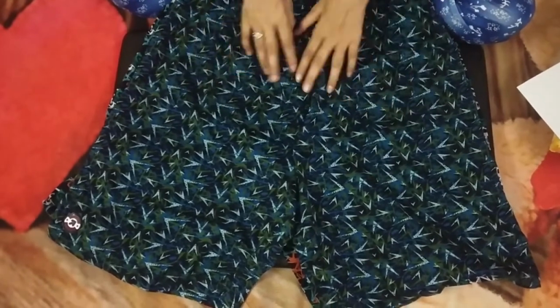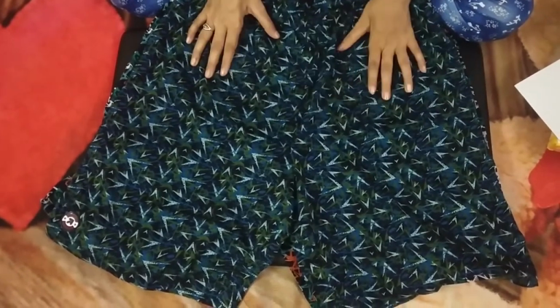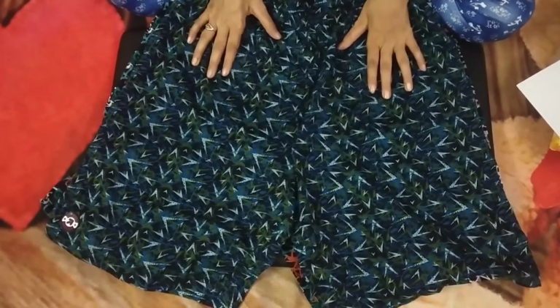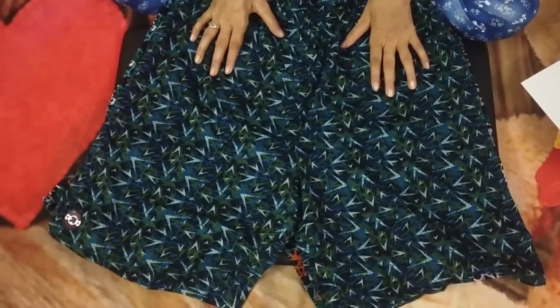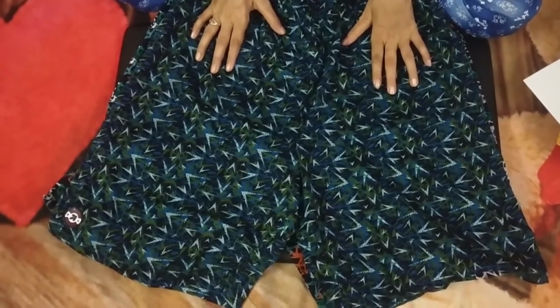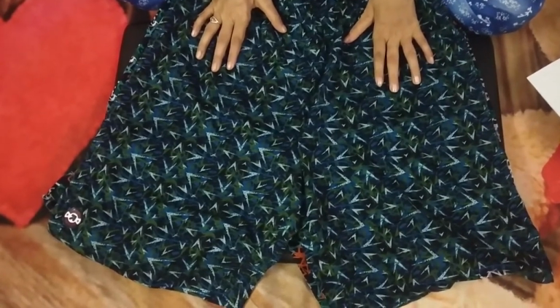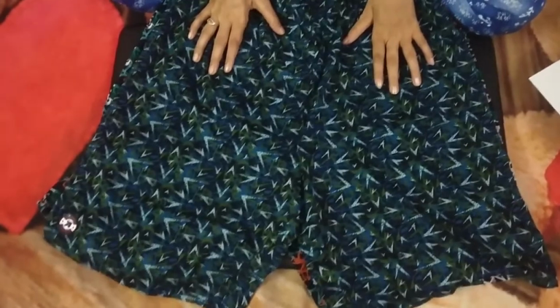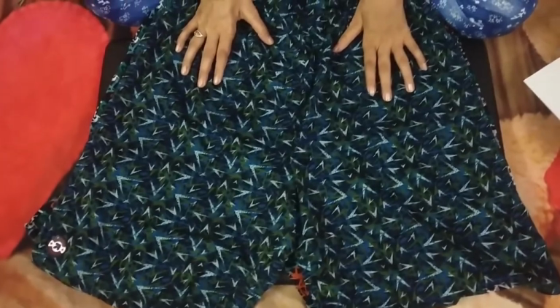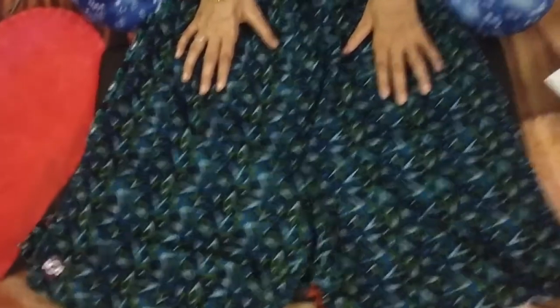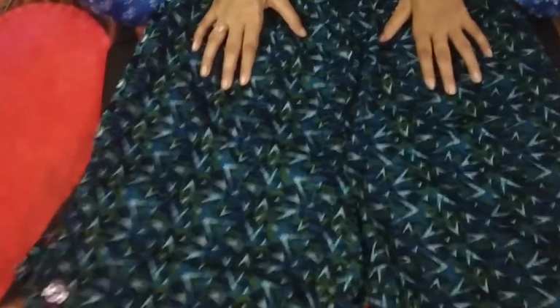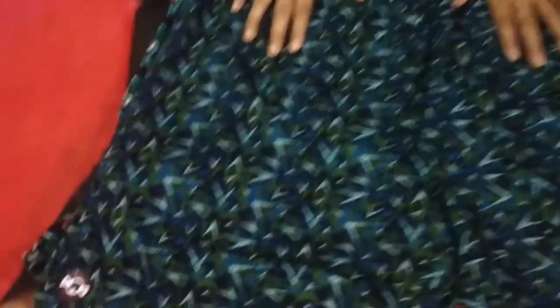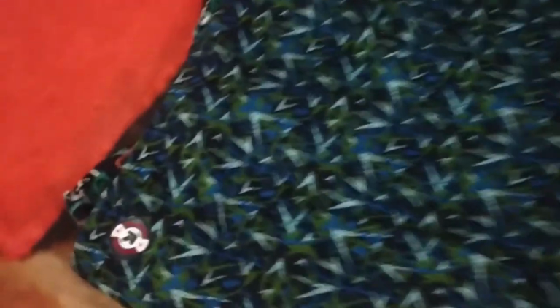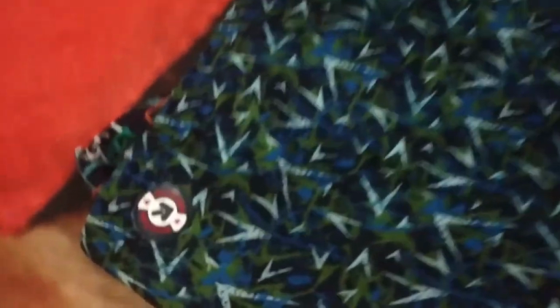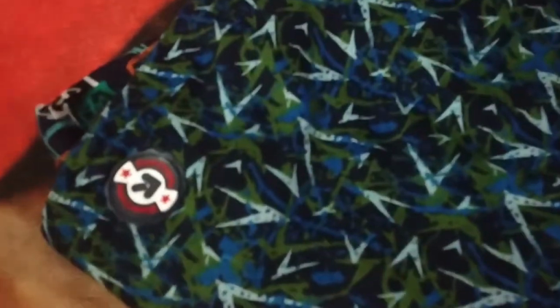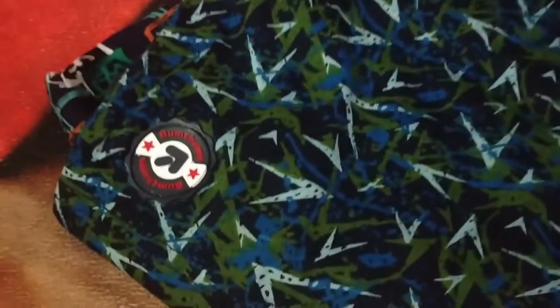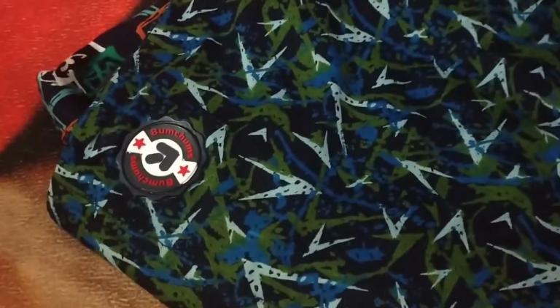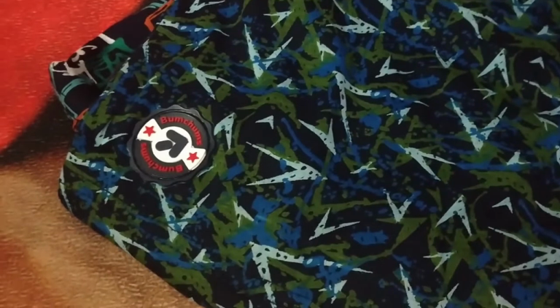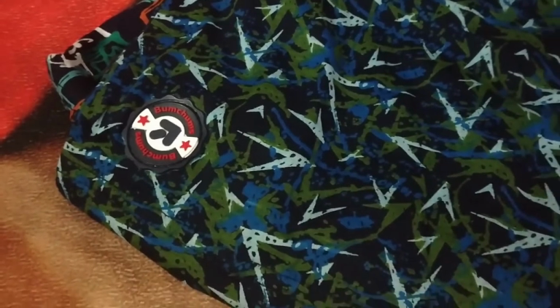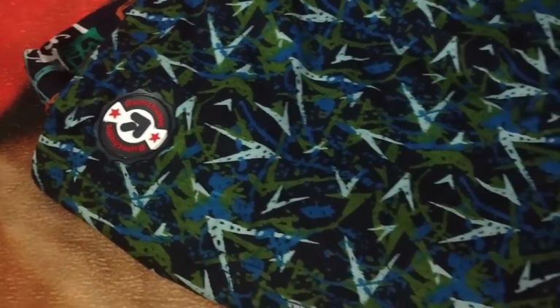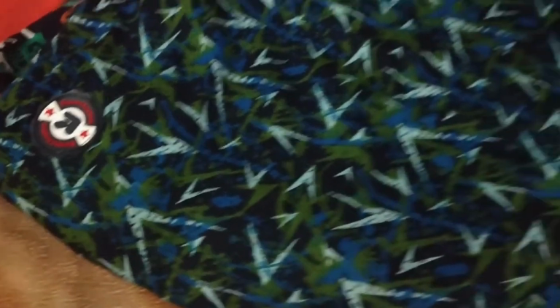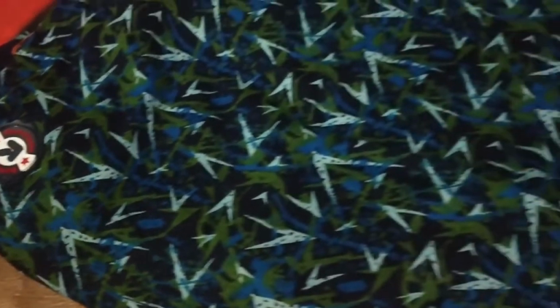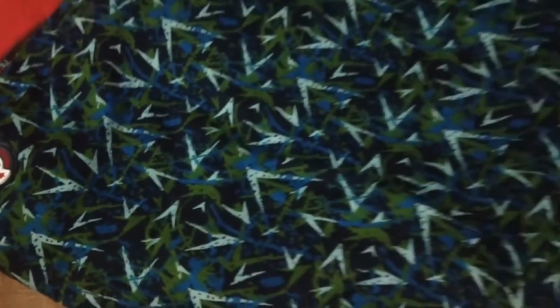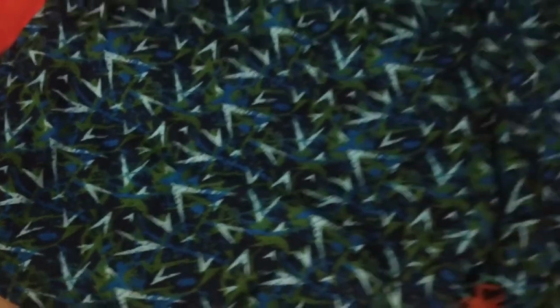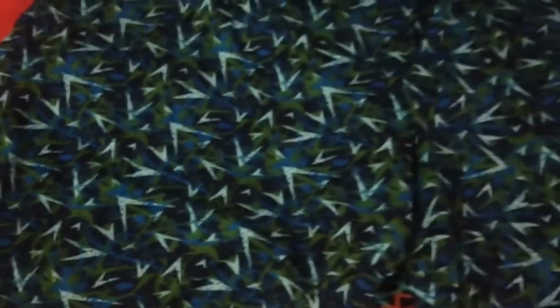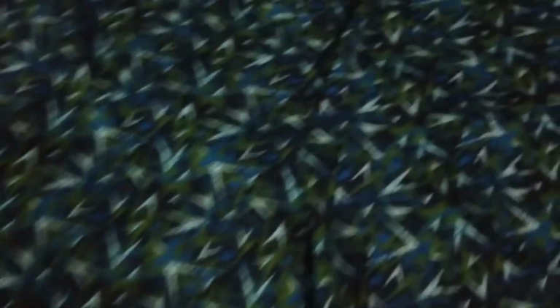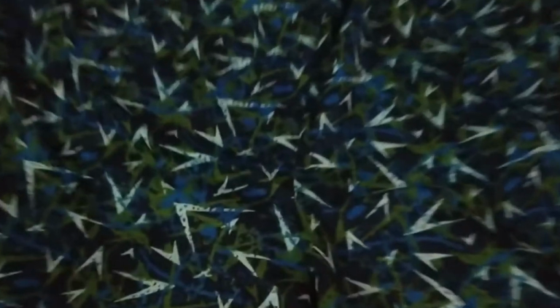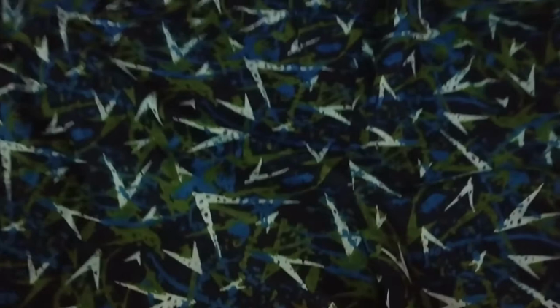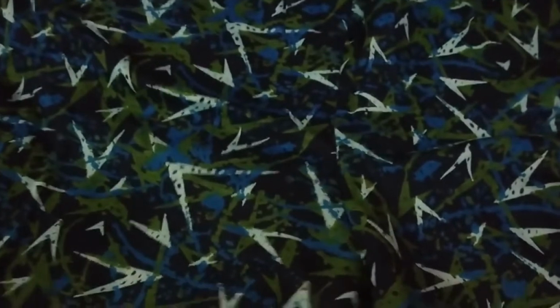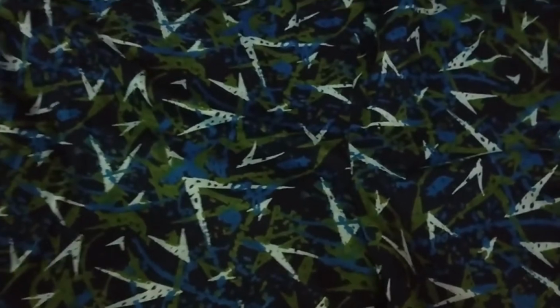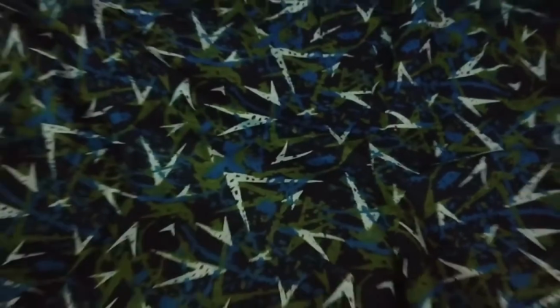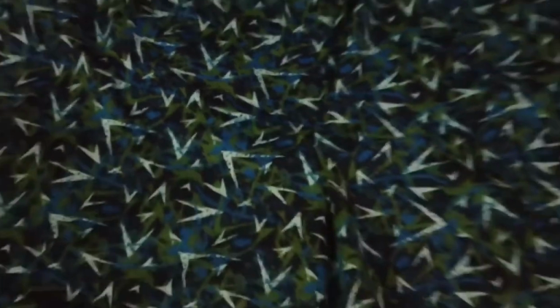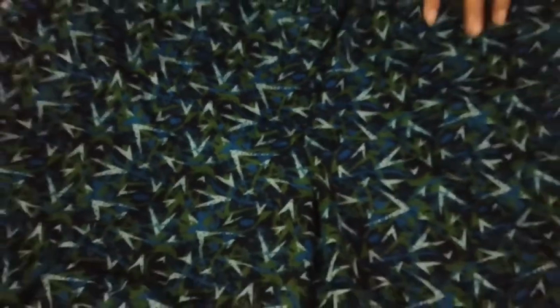This is the name on Flipkart: Graphic Print Multi-Colors Bermuda Shorts. An ₹832 pack of two is available — I have to pay for the delivery.